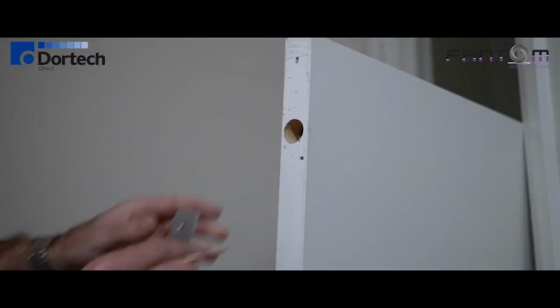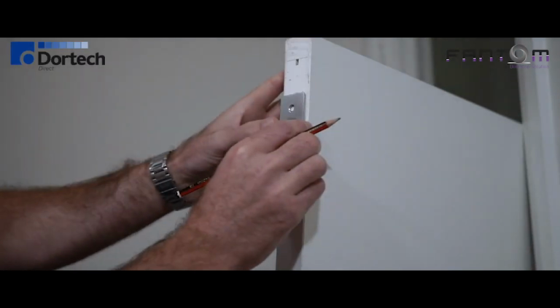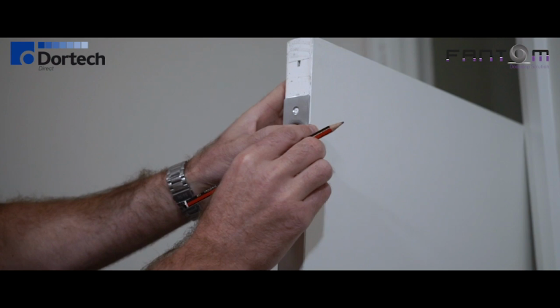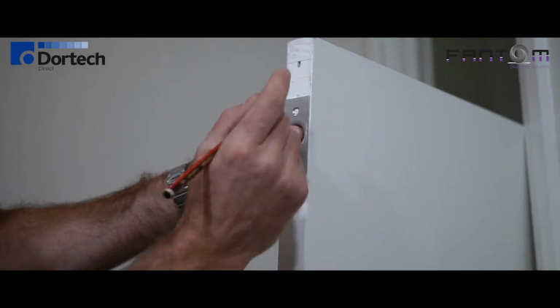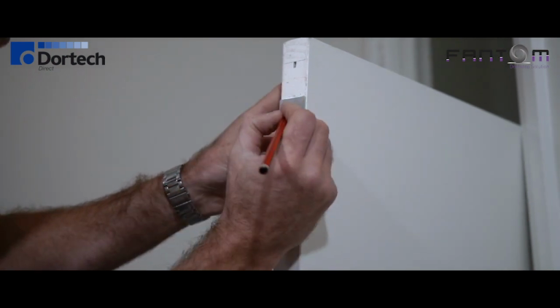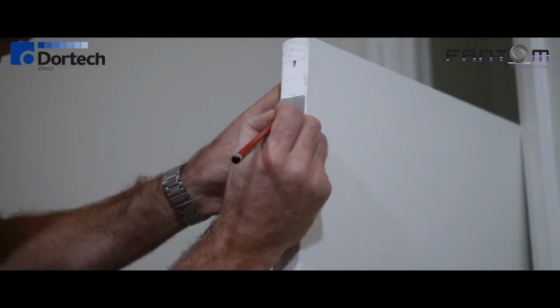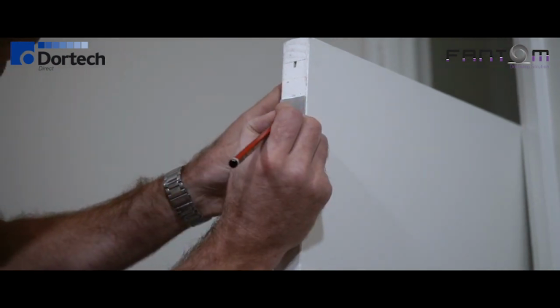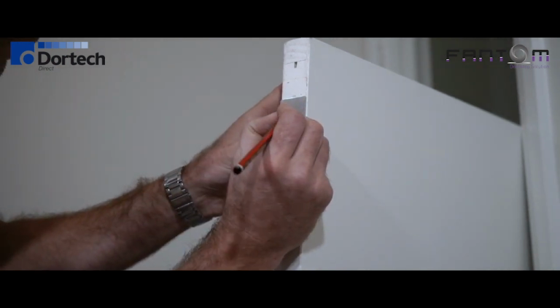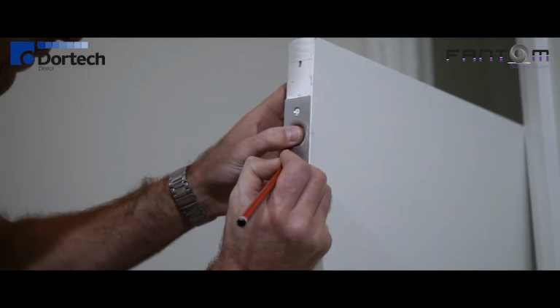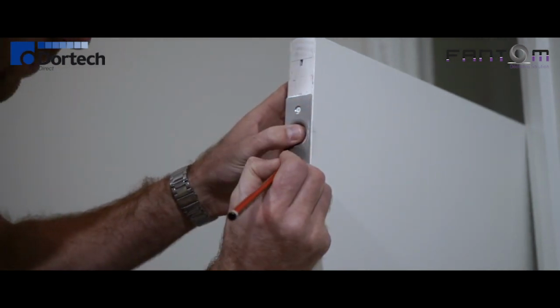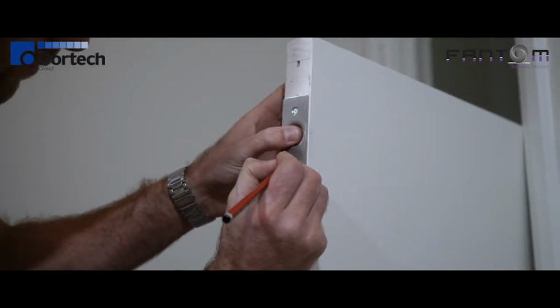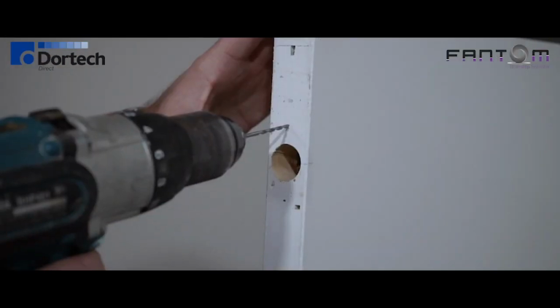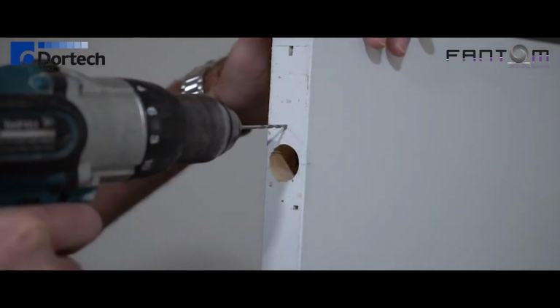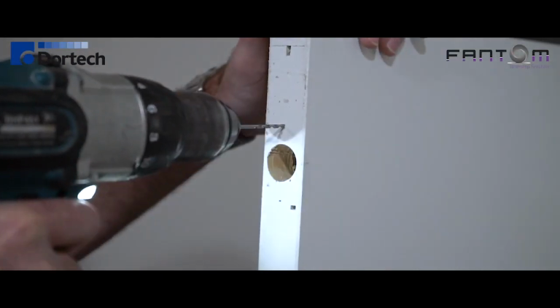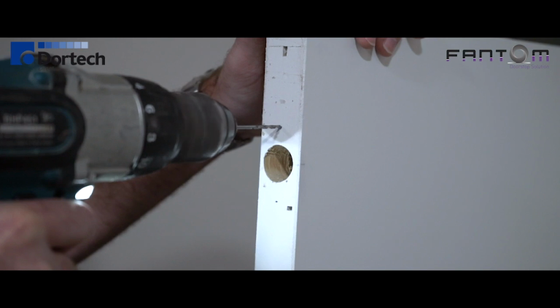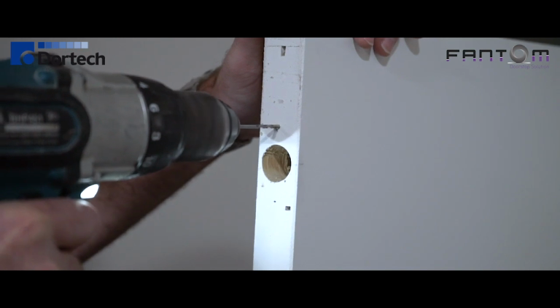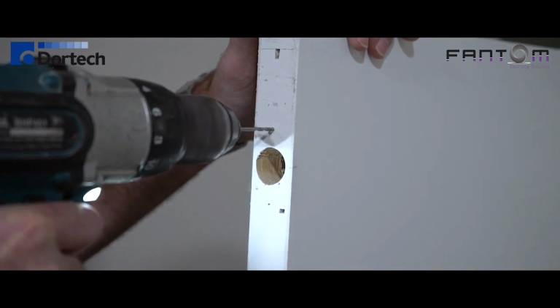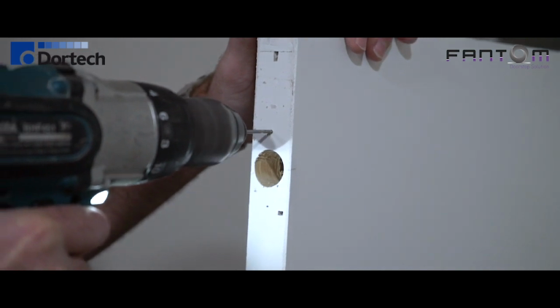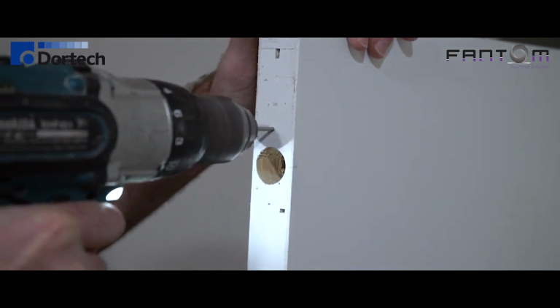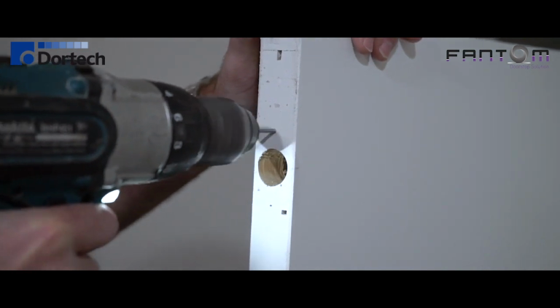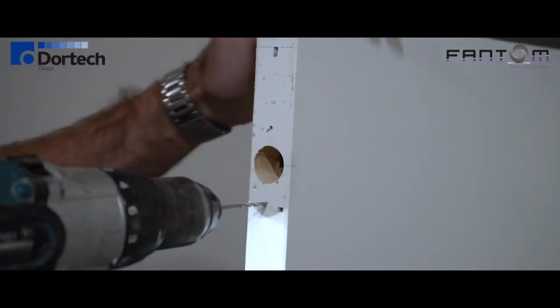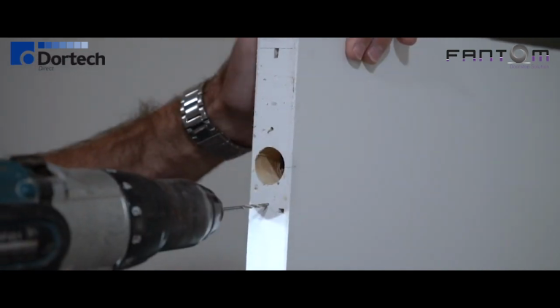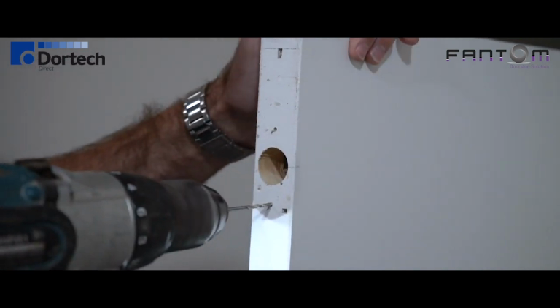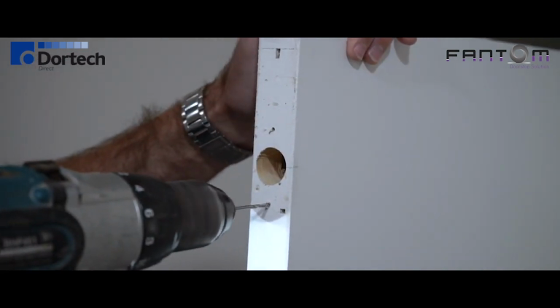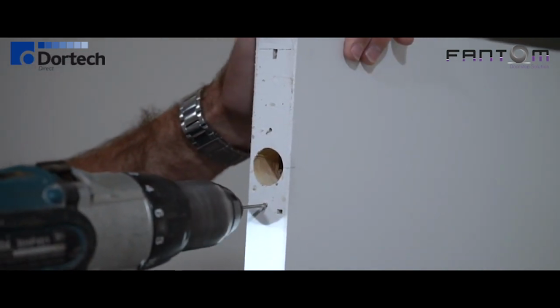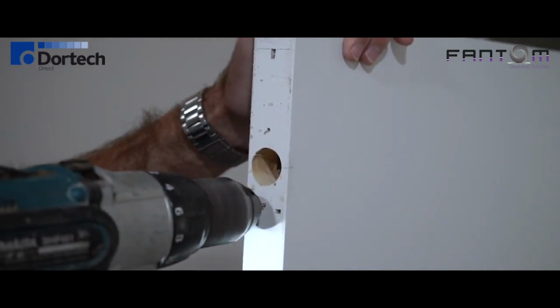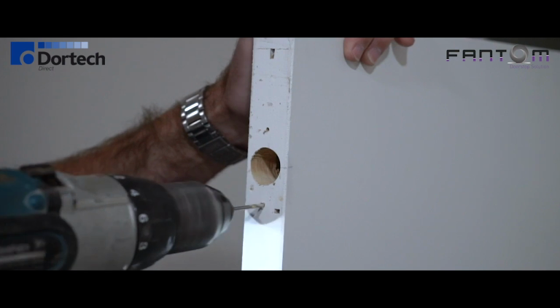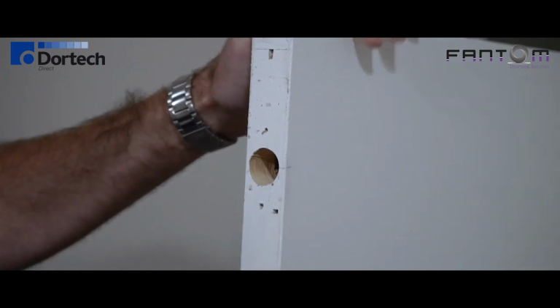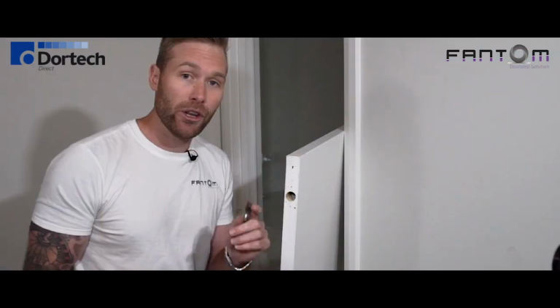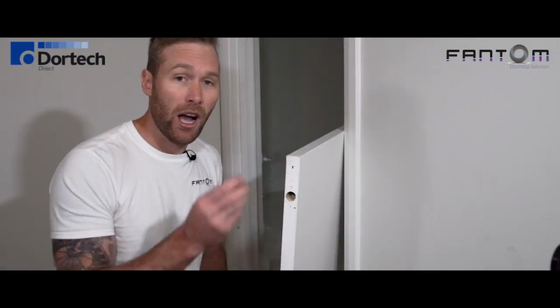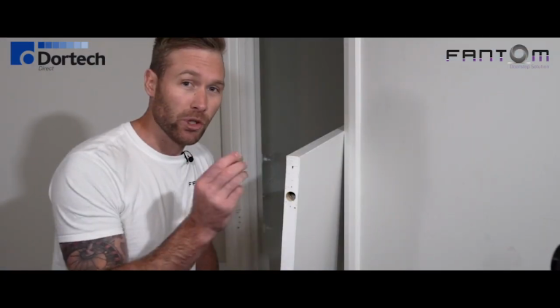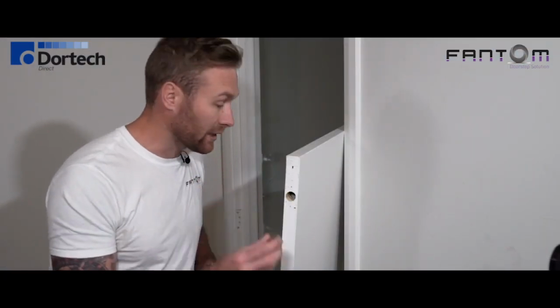Now we need to drill the two pilot holes to receive the screws for the striker plate. This is a 2.5 millimetre drill bit. Now I'm going to install the striker plate to the bottom of the door using the two screws provided, but first I have to install the magnet.